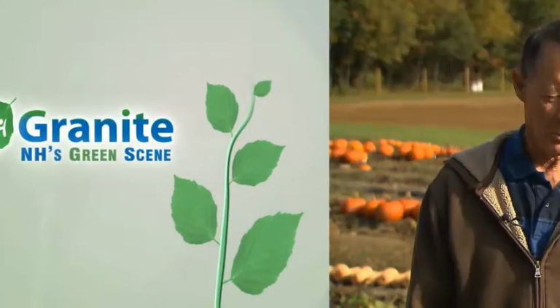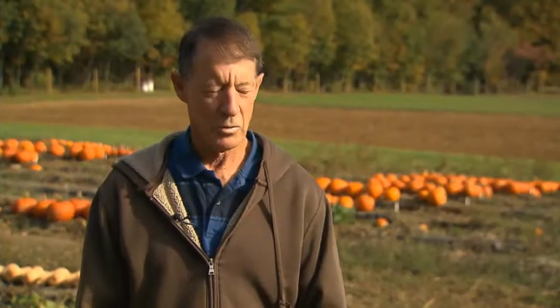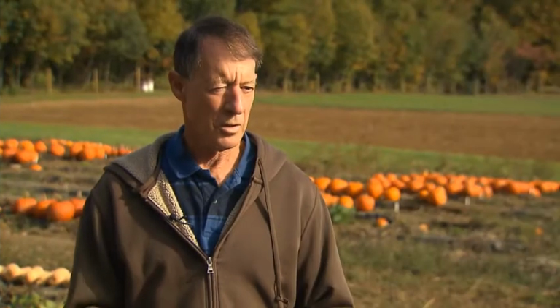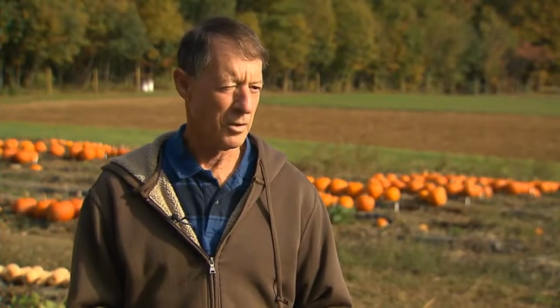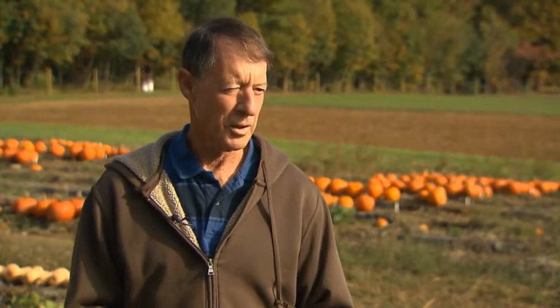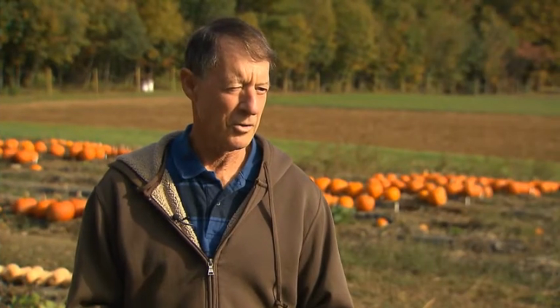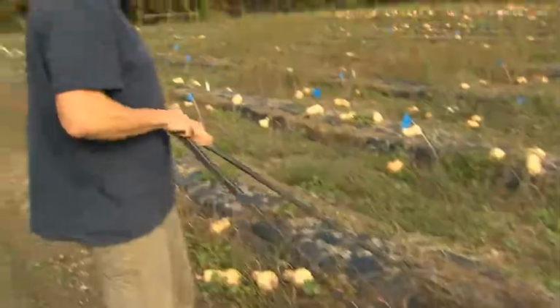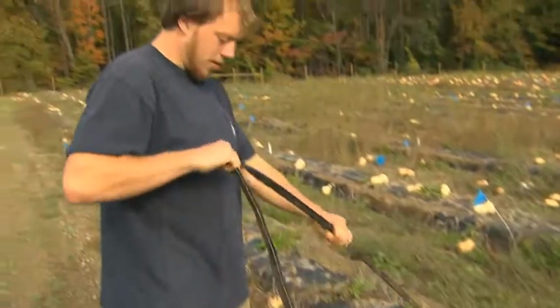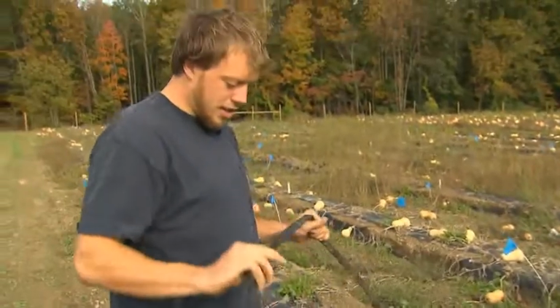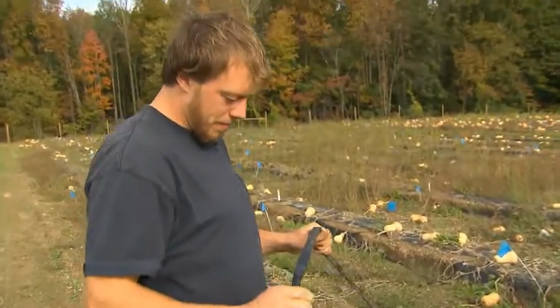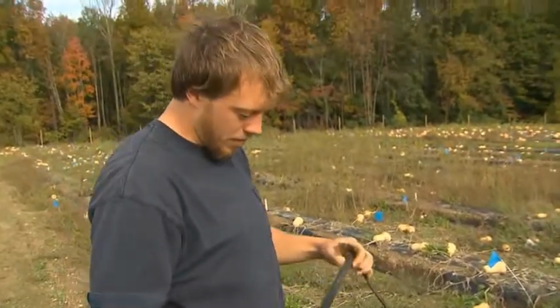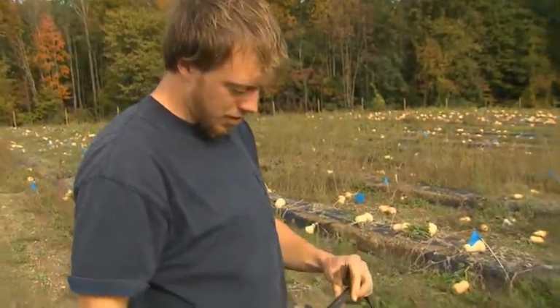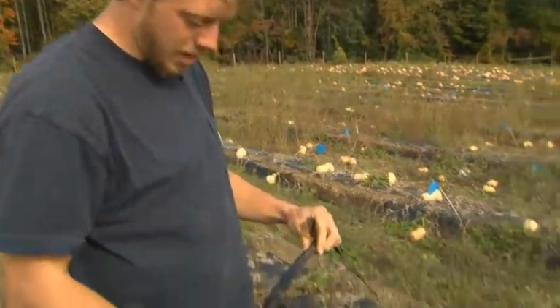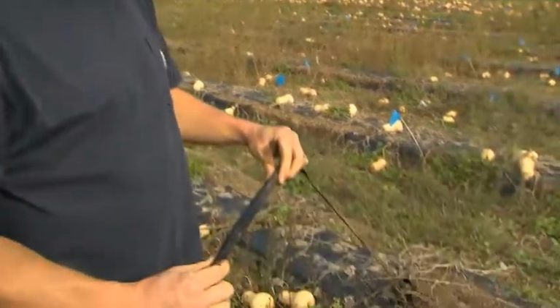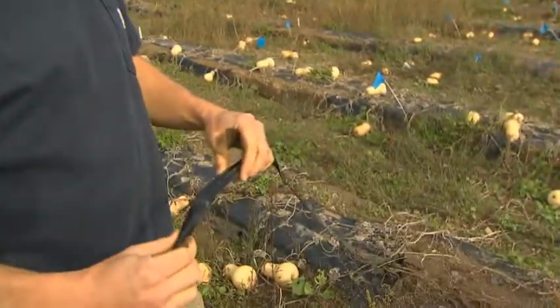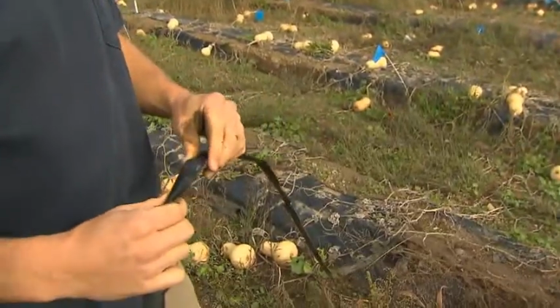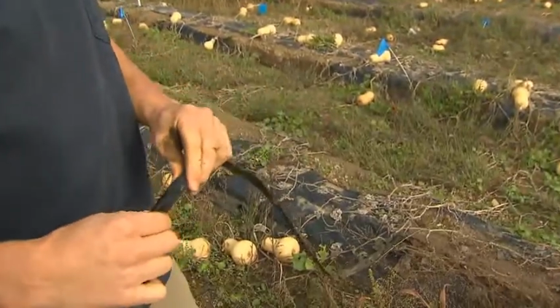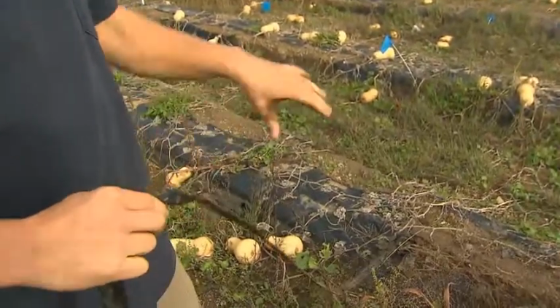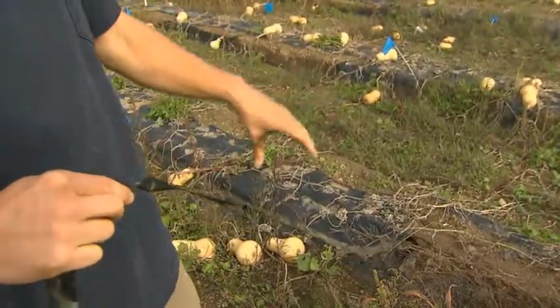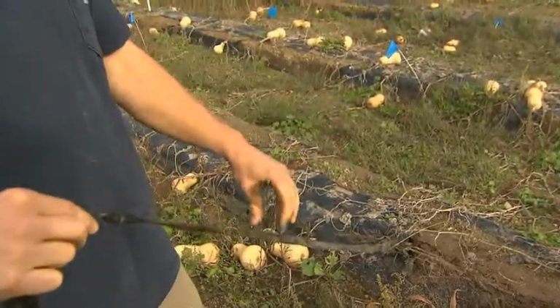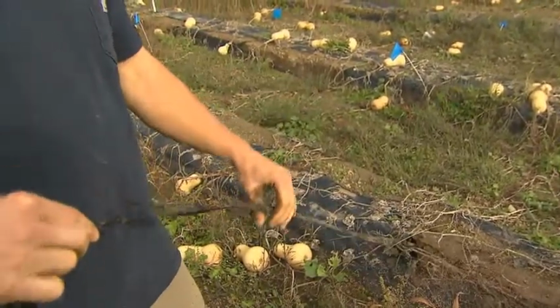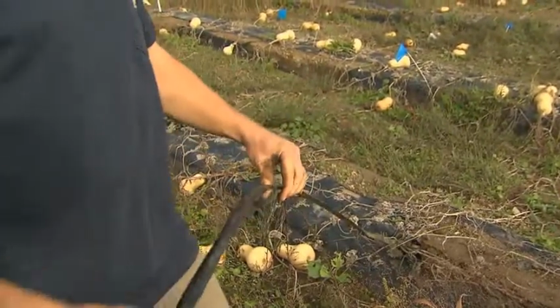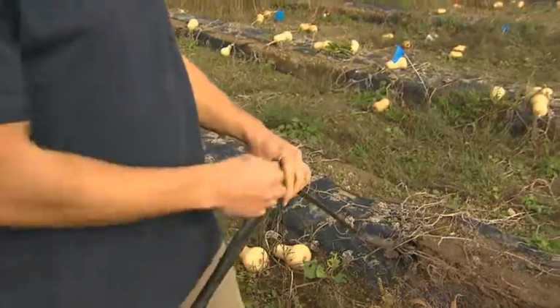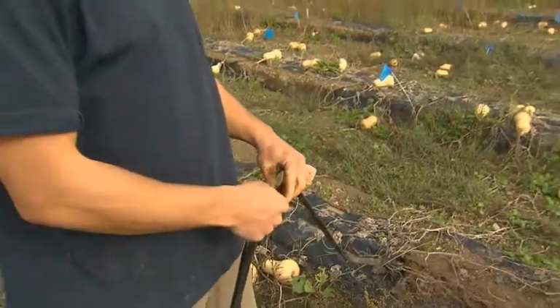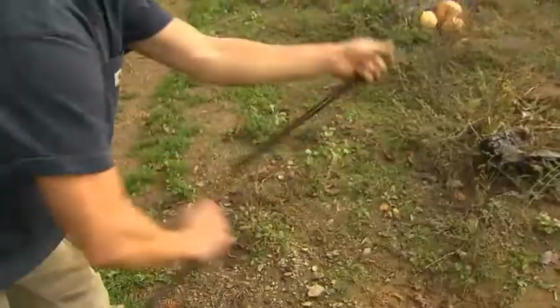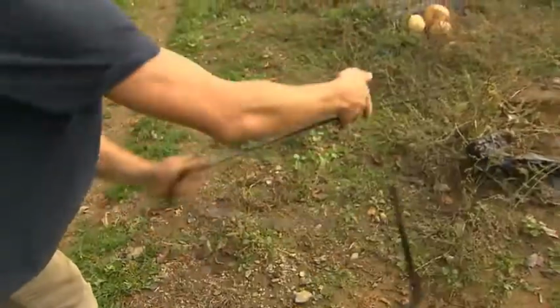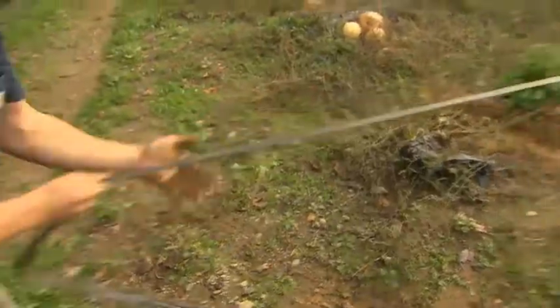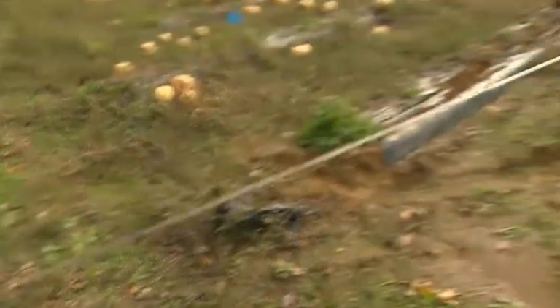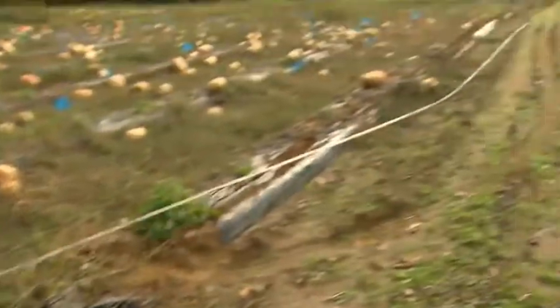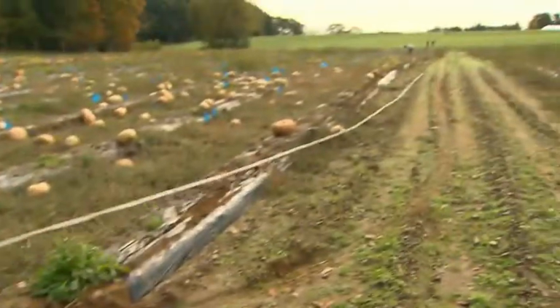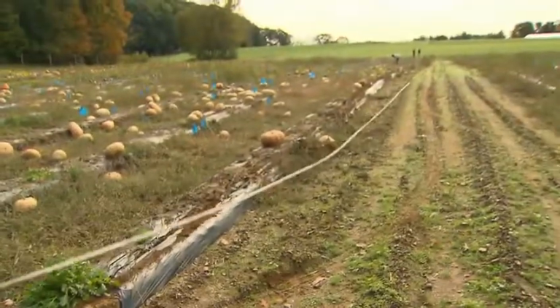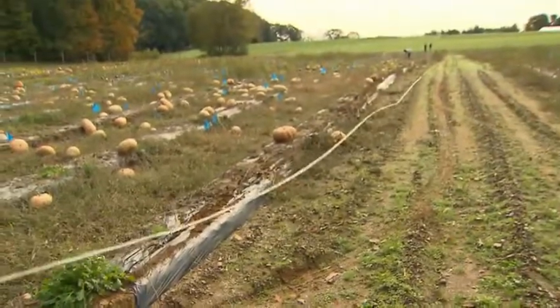We use trickle irrigation. If you look at the tape, it's only about an inch wide, but at each plant there will be a little slit, and when you turn the water on, it'll drip at that little slit.